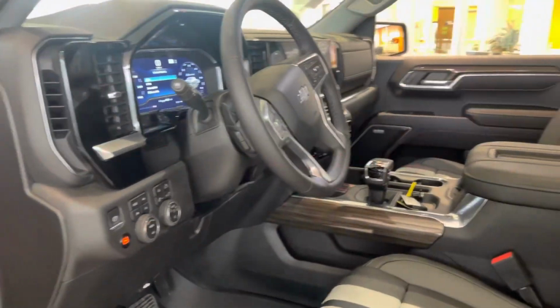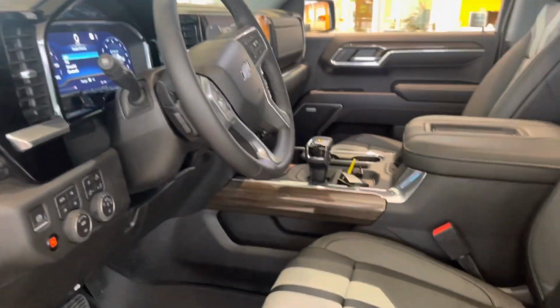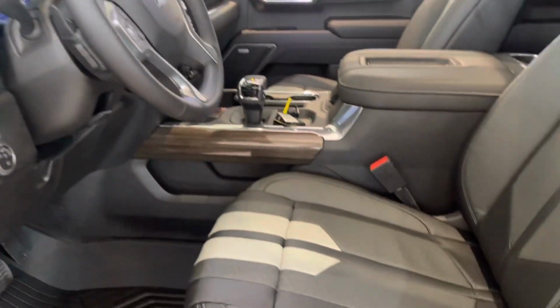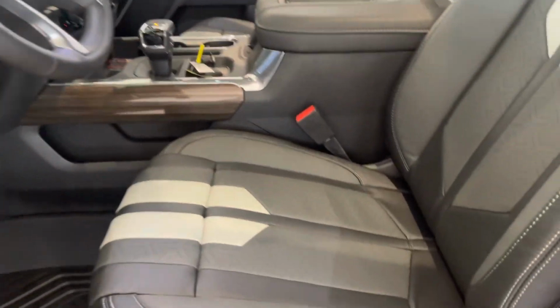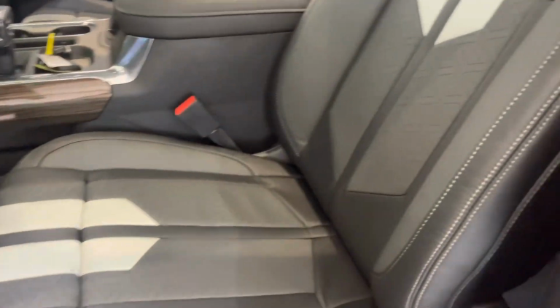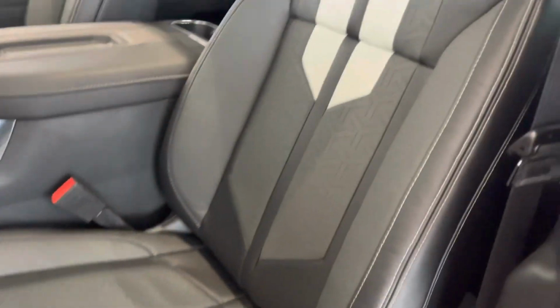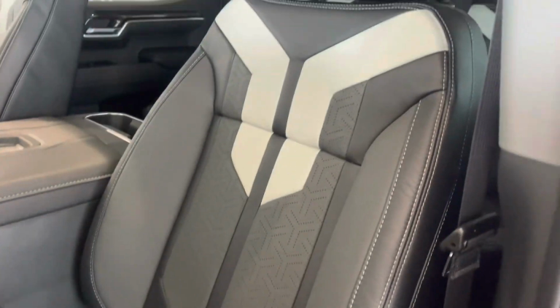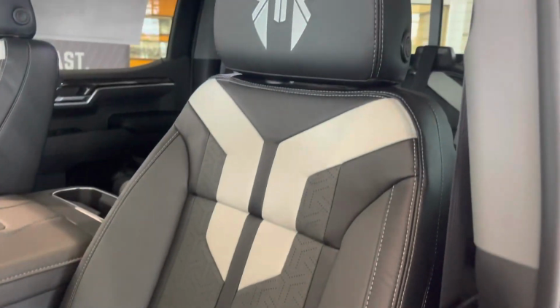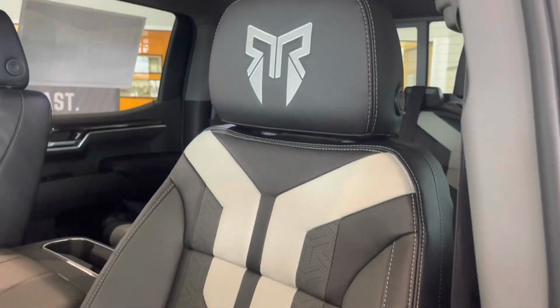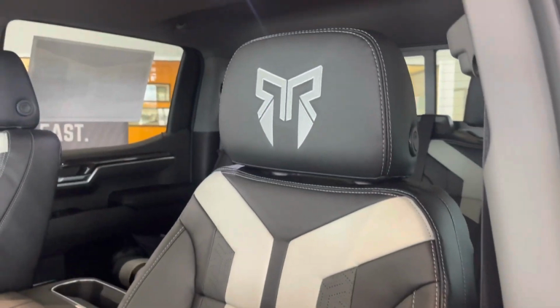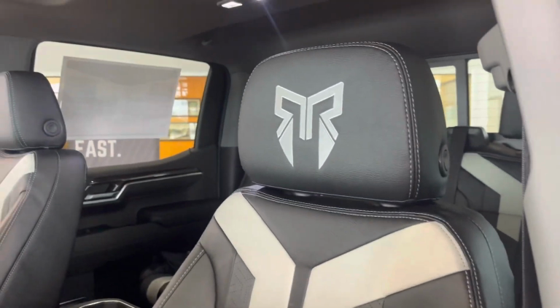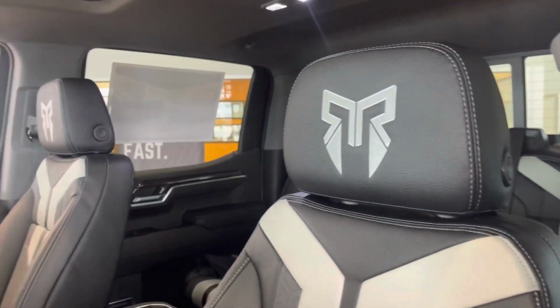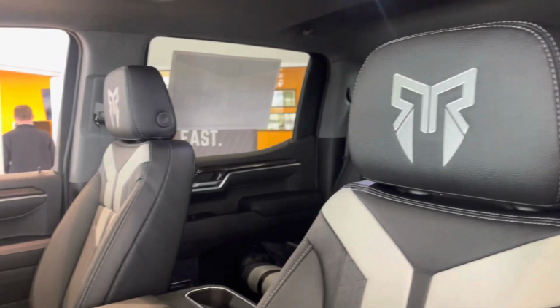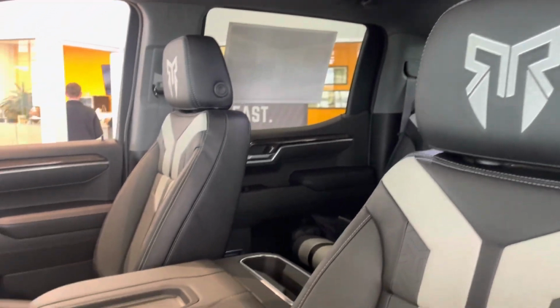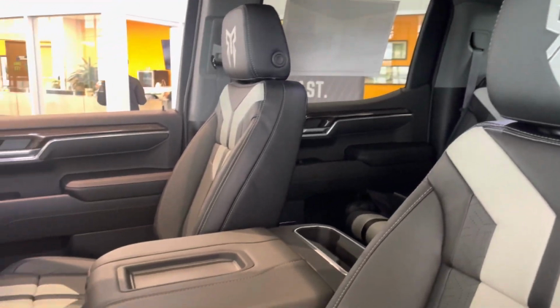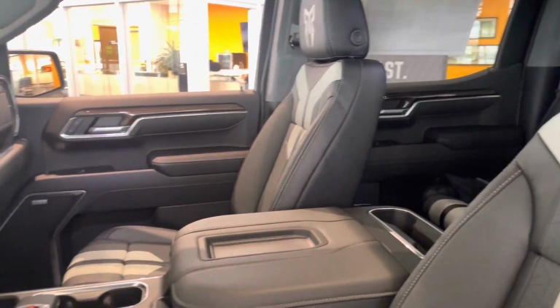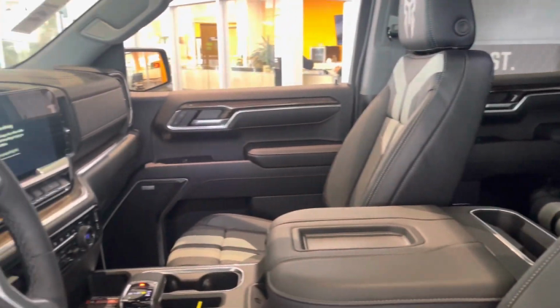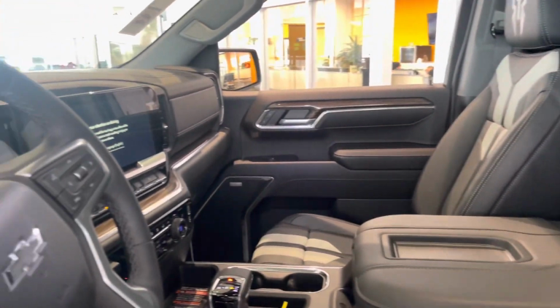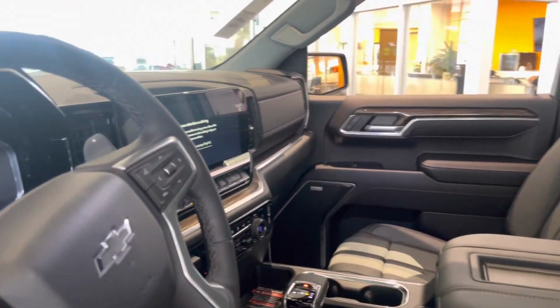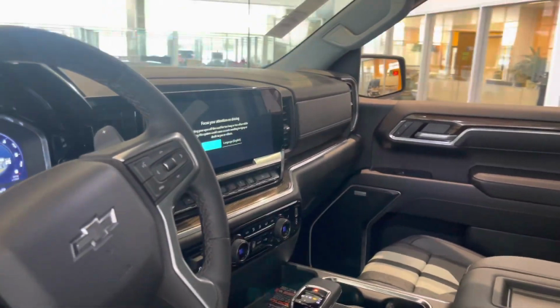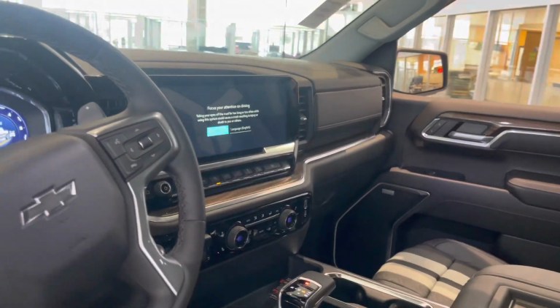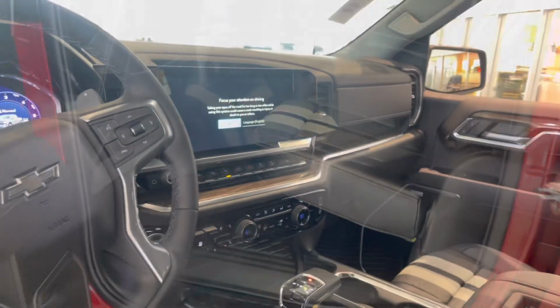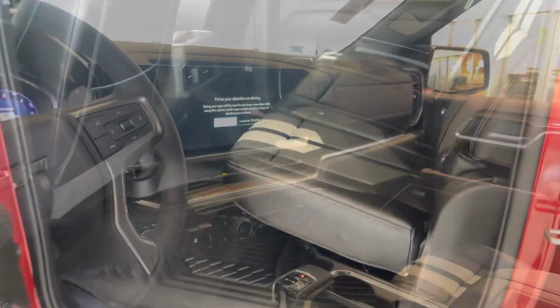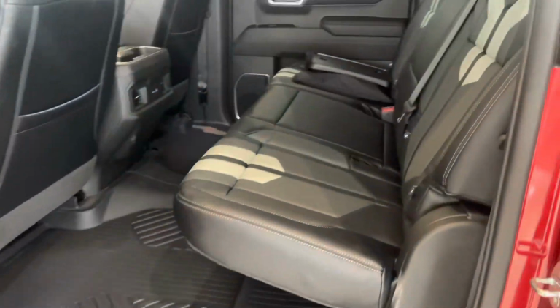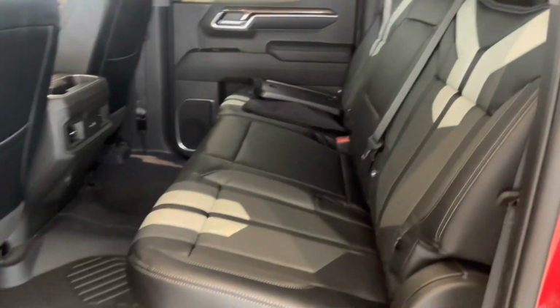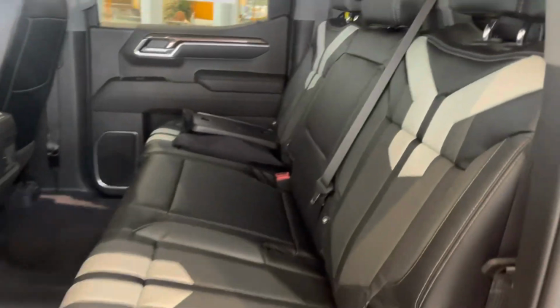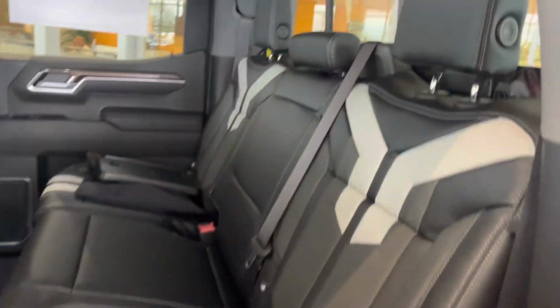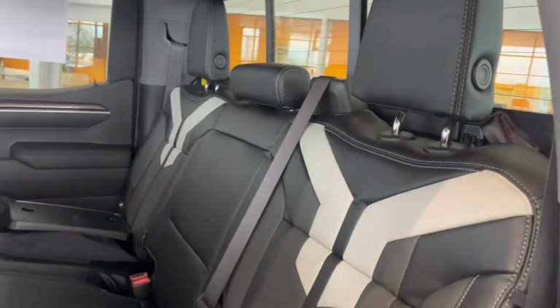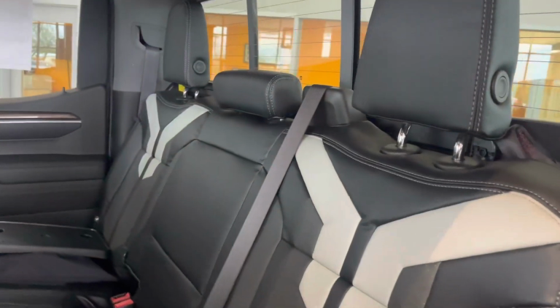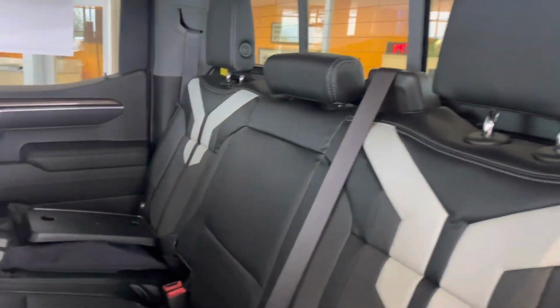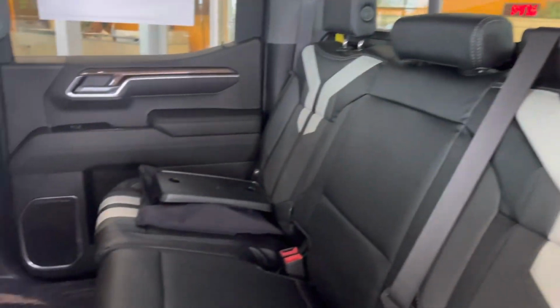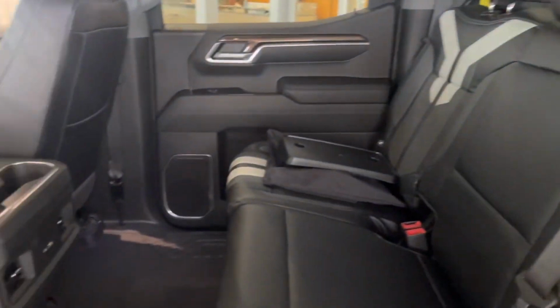Then you're going to see the nice upgraded Rocky Ridge interior with the Rocky Ridge branding, leather, custom stitch all the way throughout. And then this one even has the upgraded 13-inch screen. Ample room in the back where that custom interior is also going to continue.